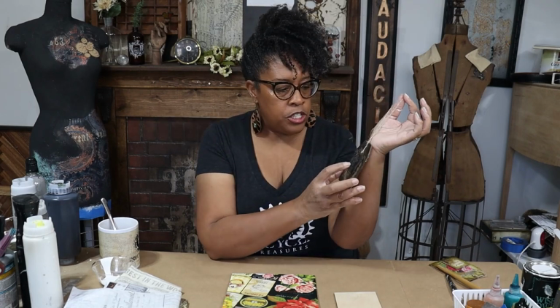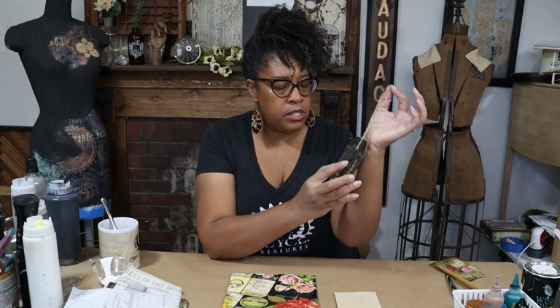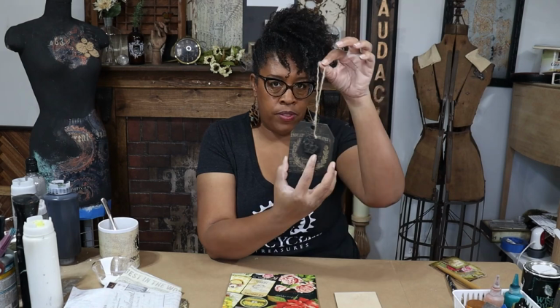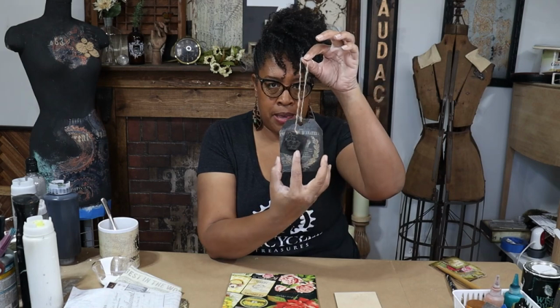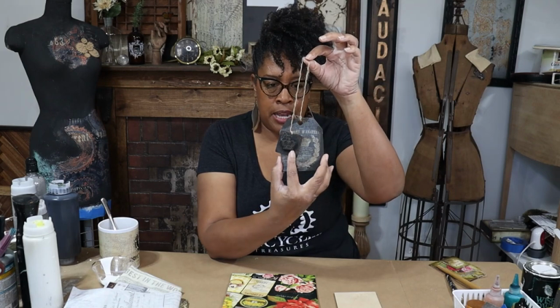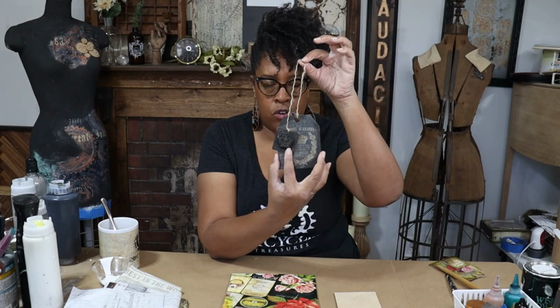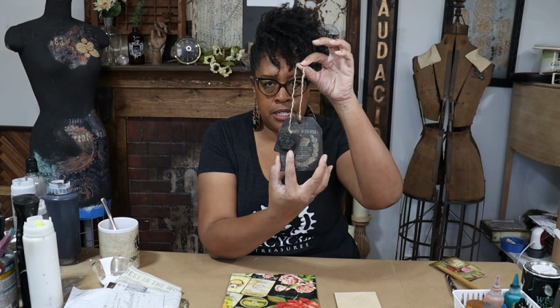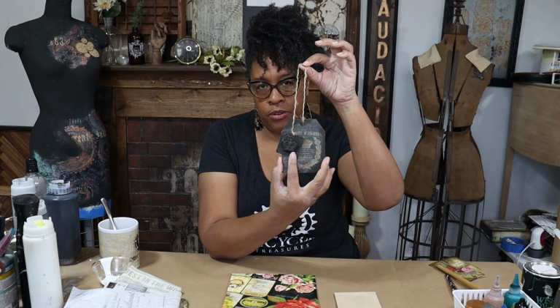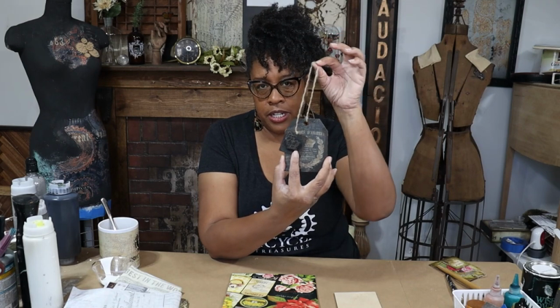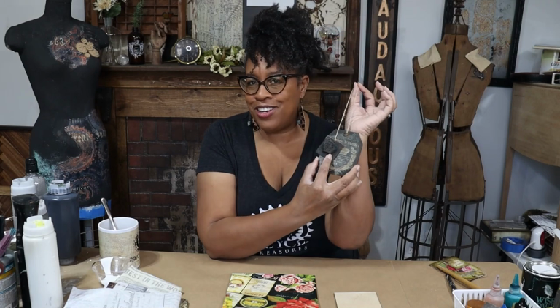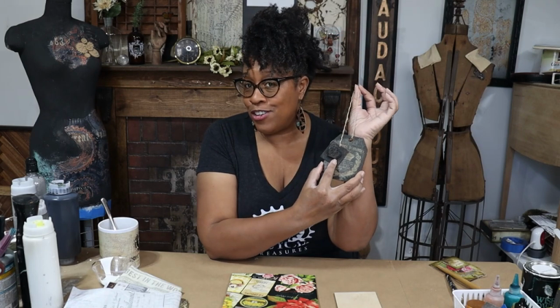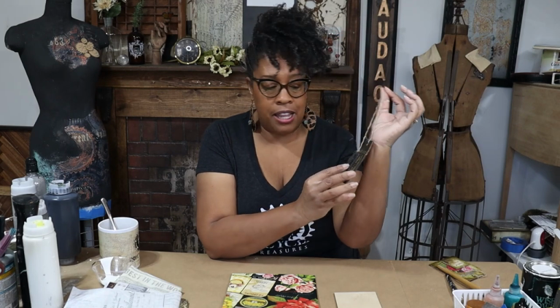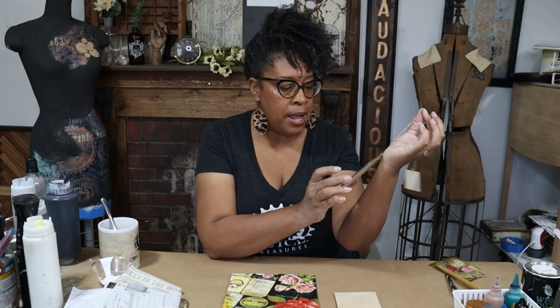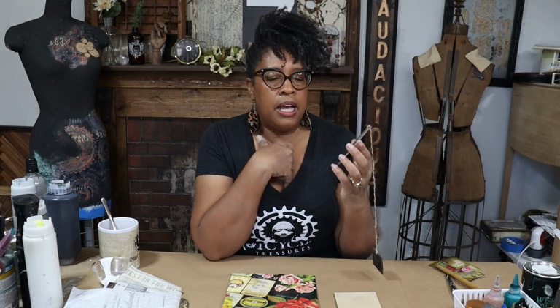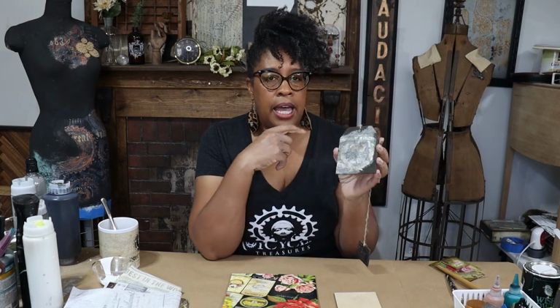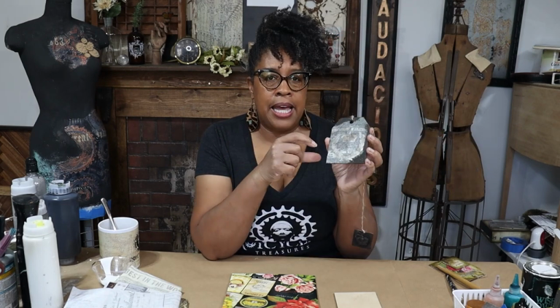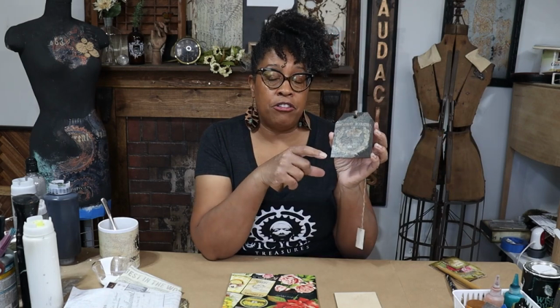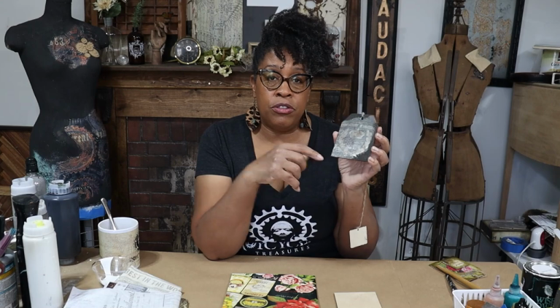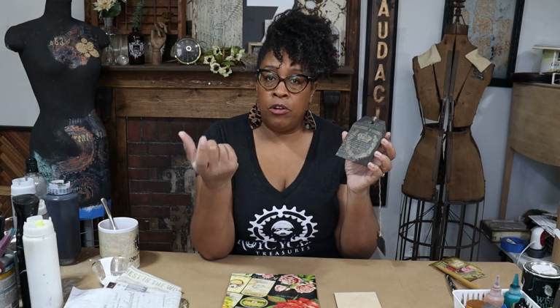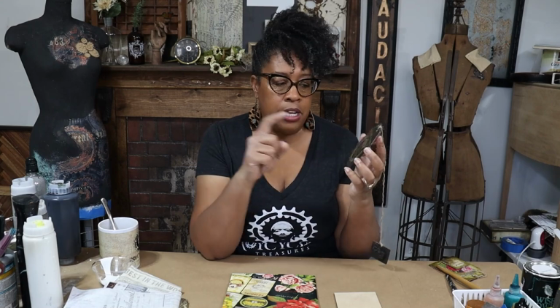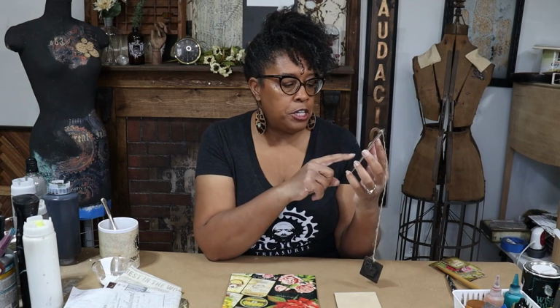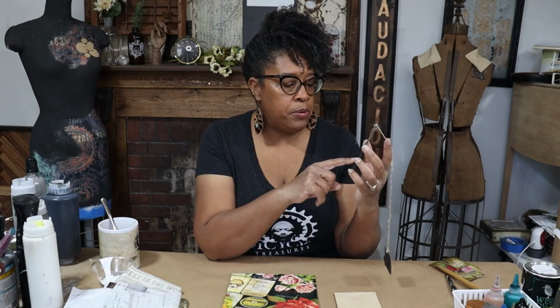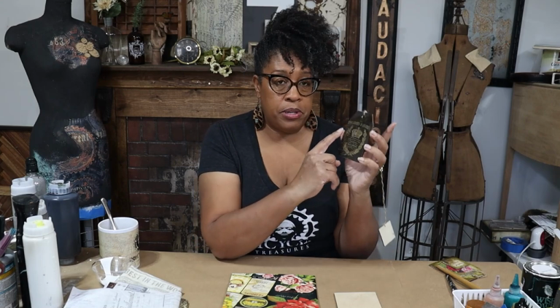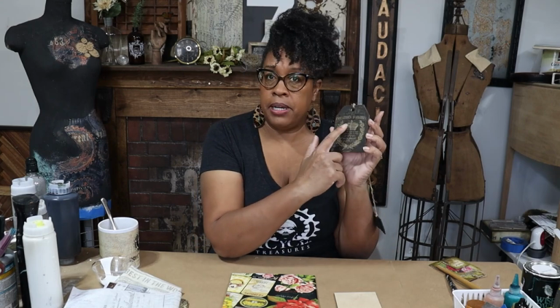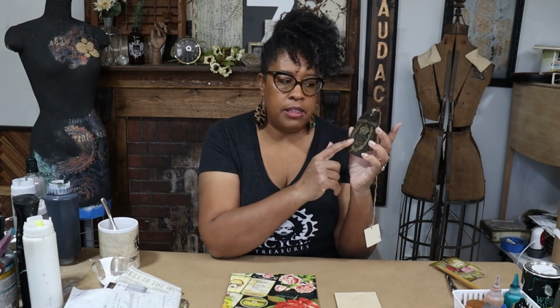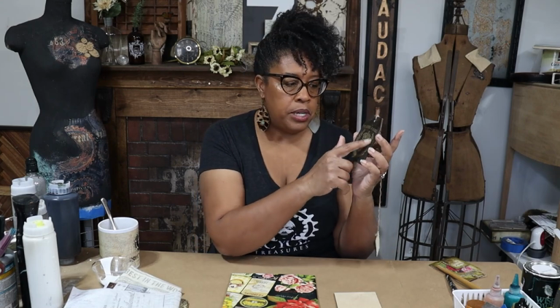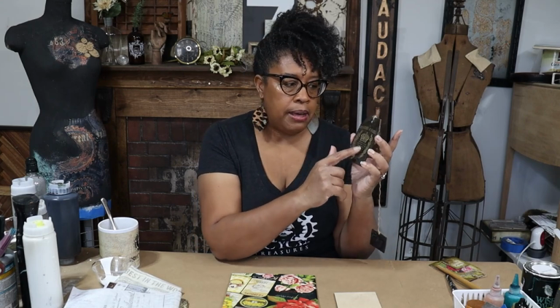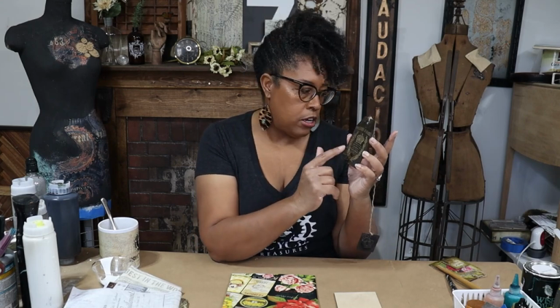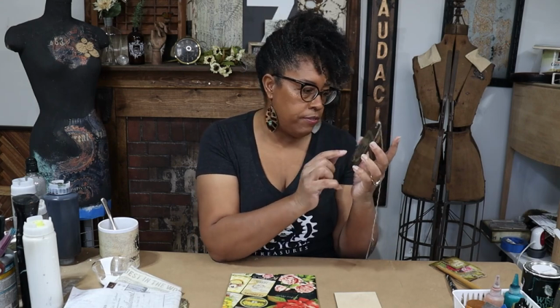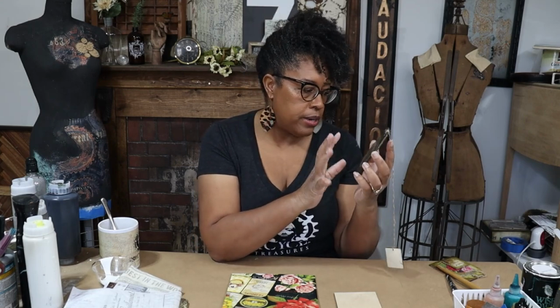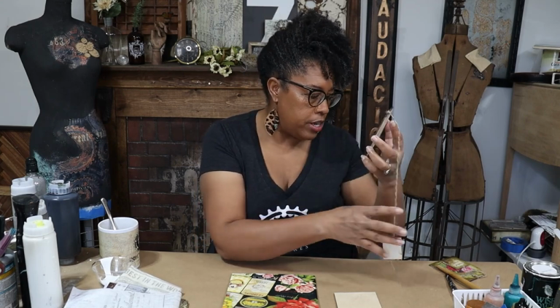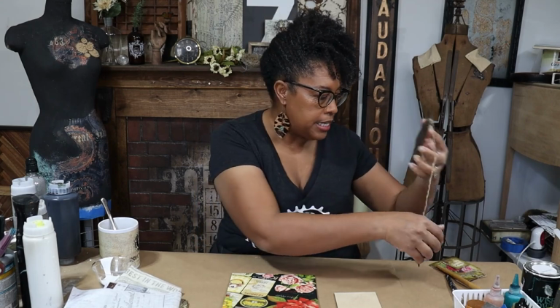So this is one that I made. It's kind of grungy because you guys know I love that. I actually used the hardware decoupage paper to put bricks on this one behind all of the grunge.